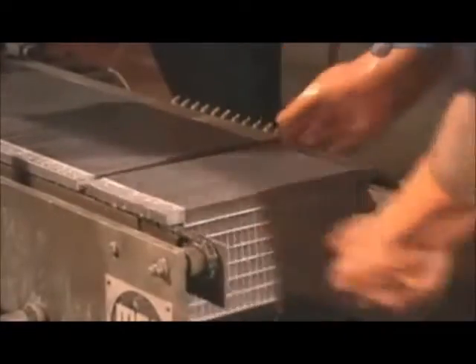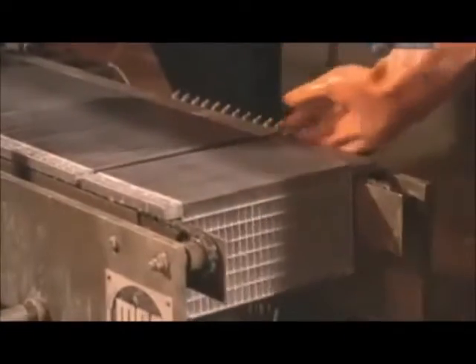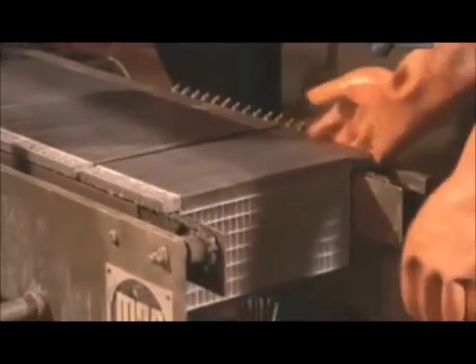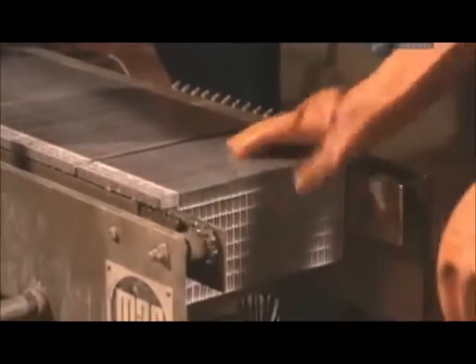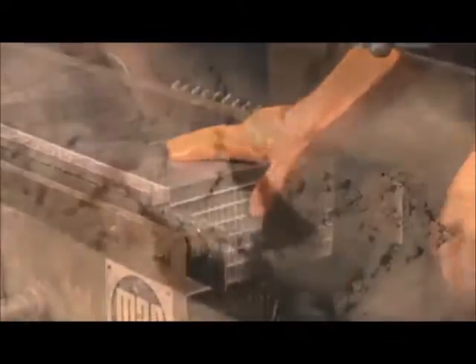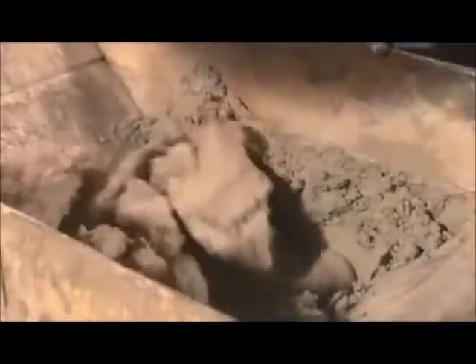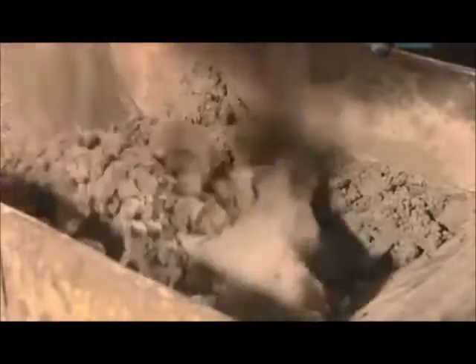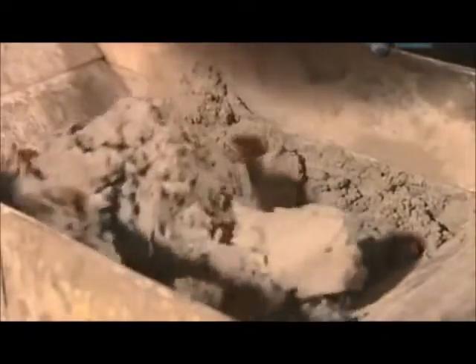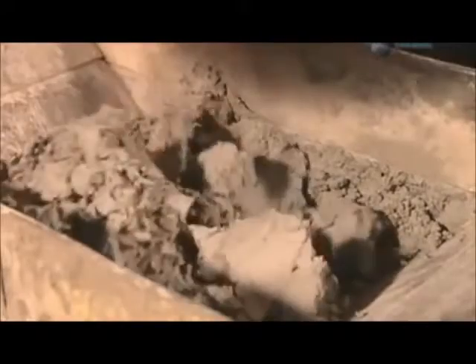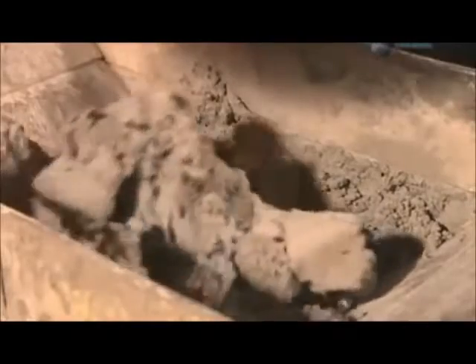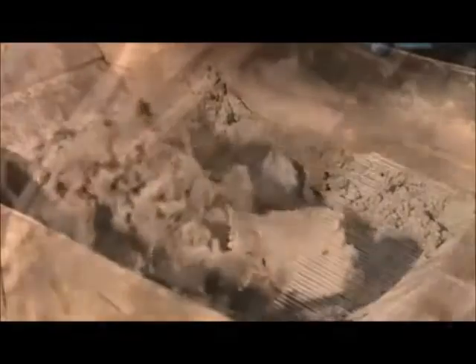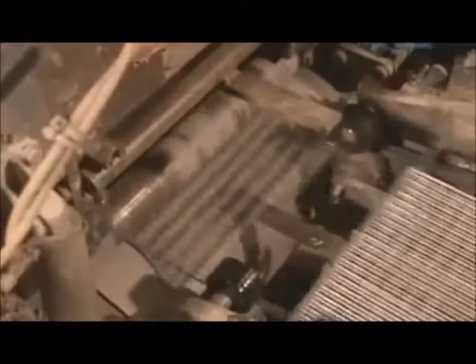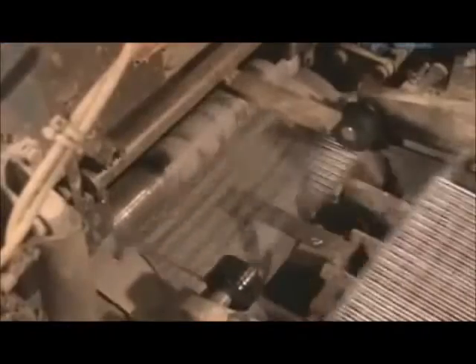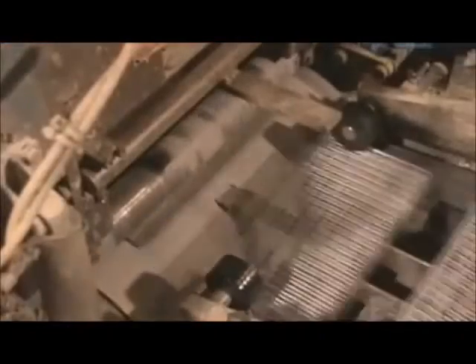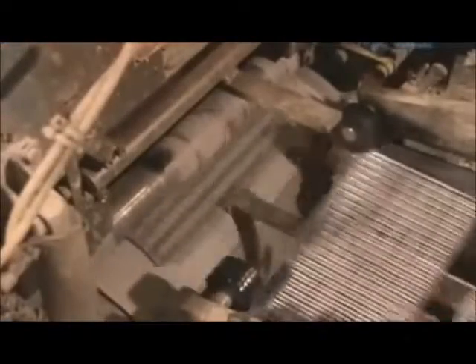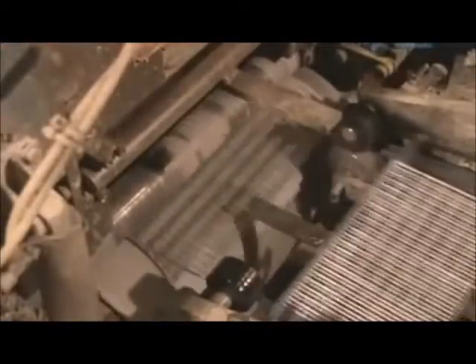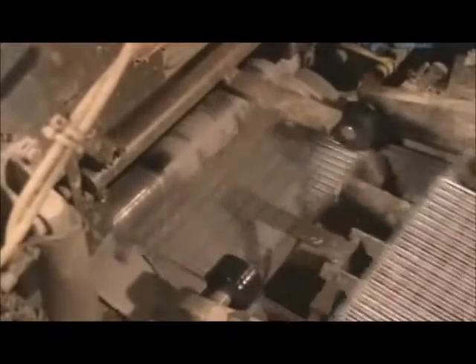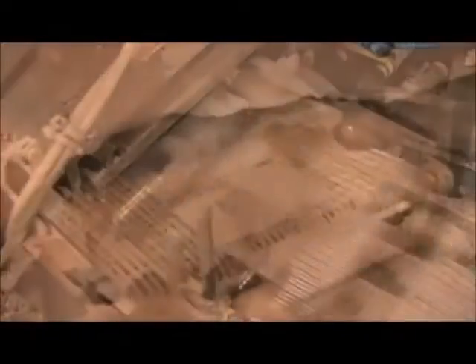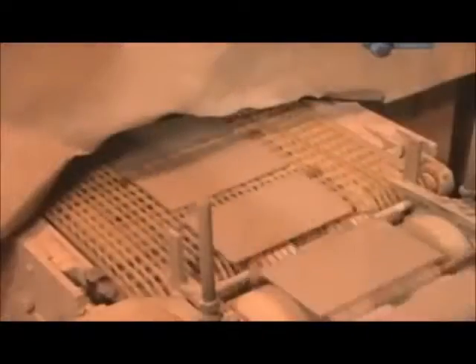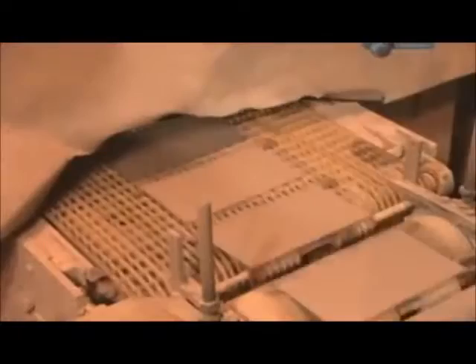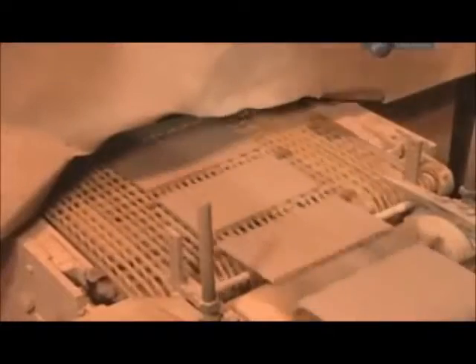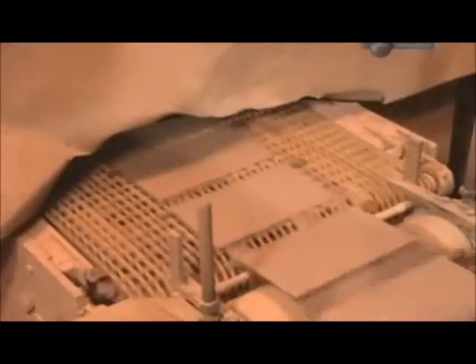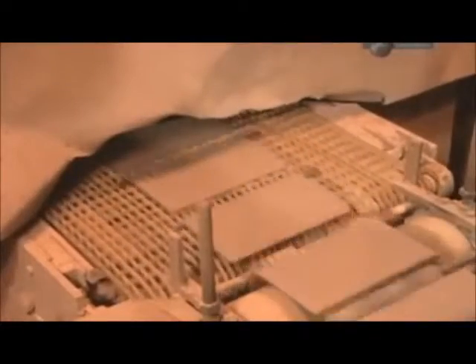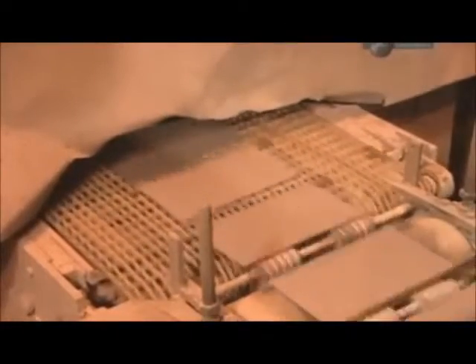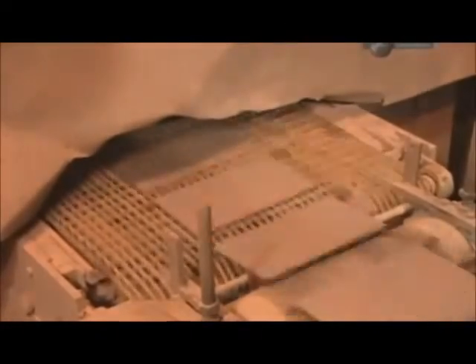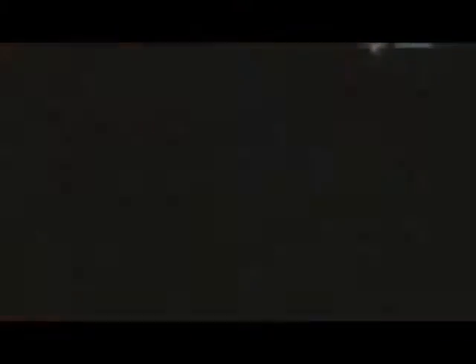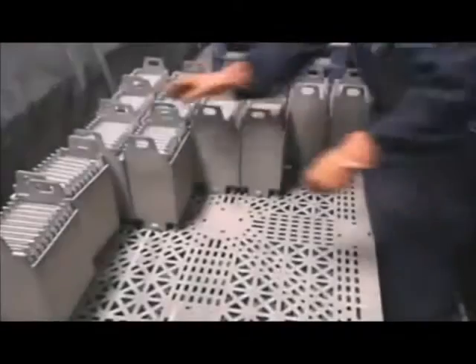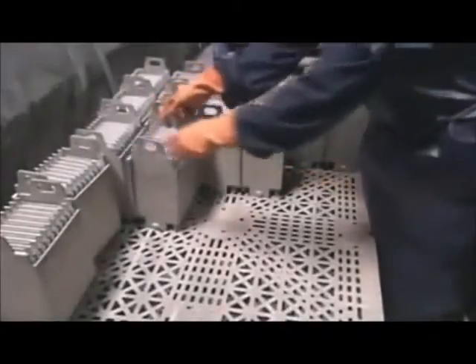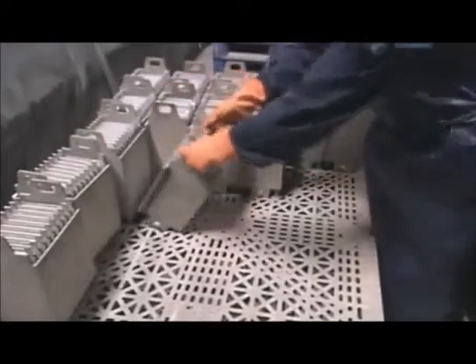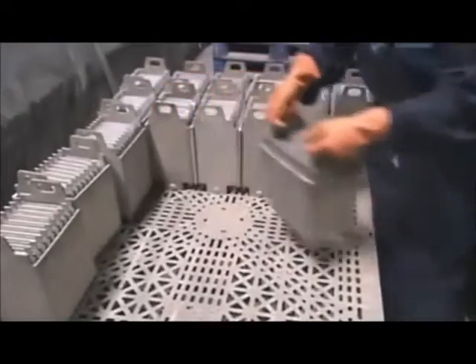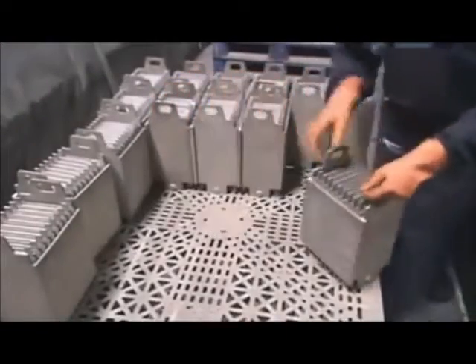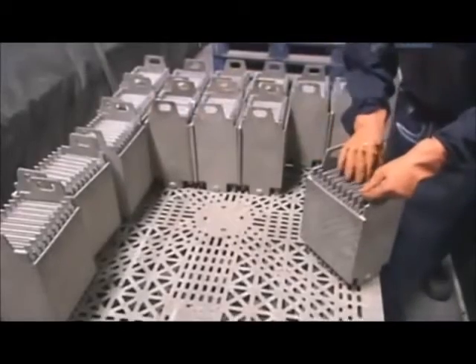The next machine coats the grids with a chemical paste that contains lead oxide and acid. The positives get one paste formulation, the negatives a different one. The grids are now called plates.